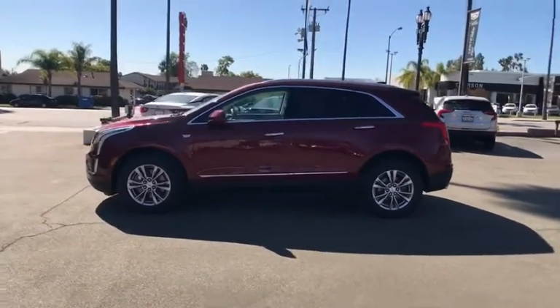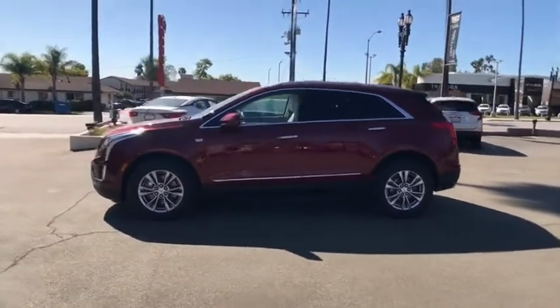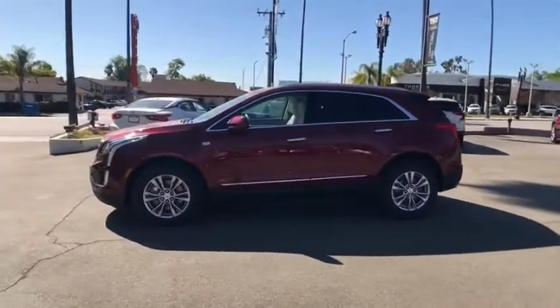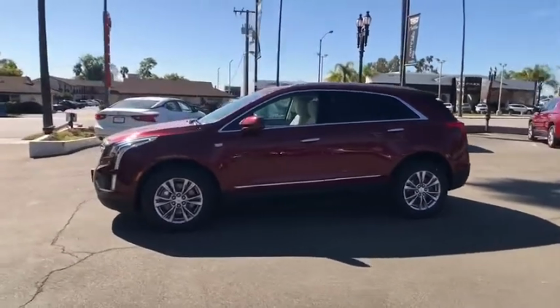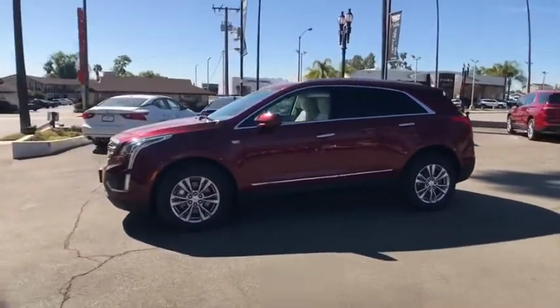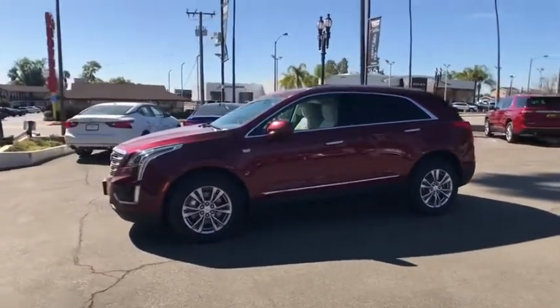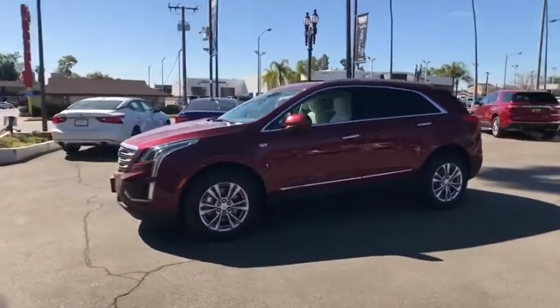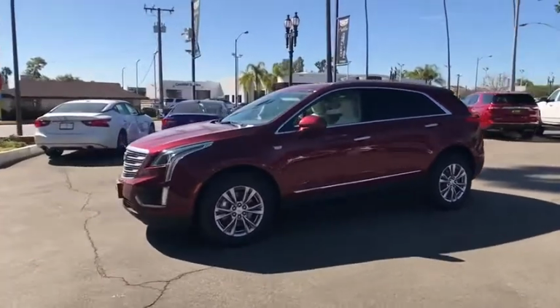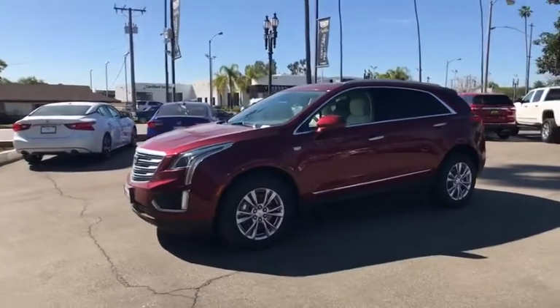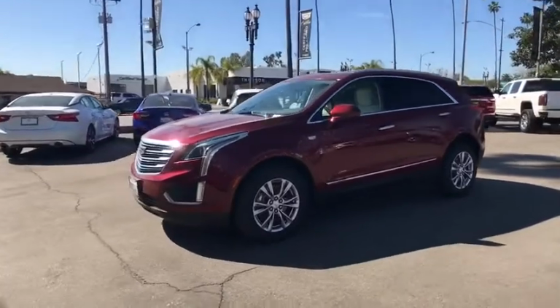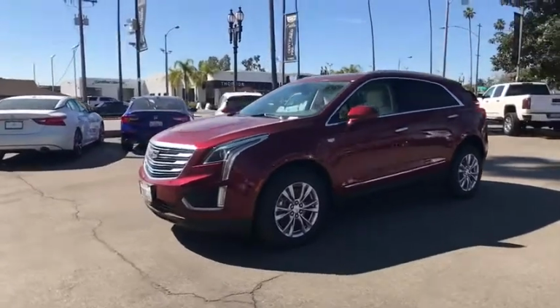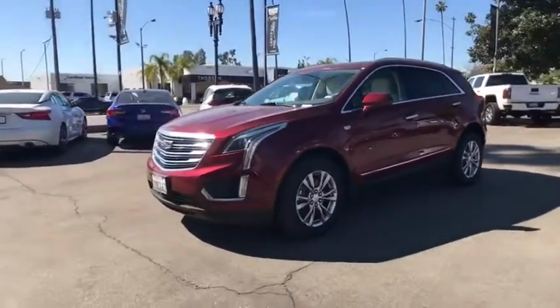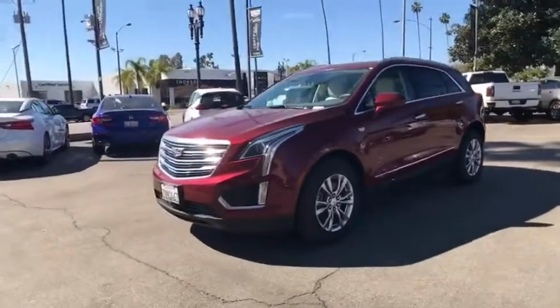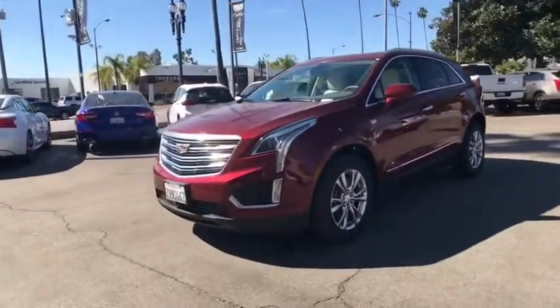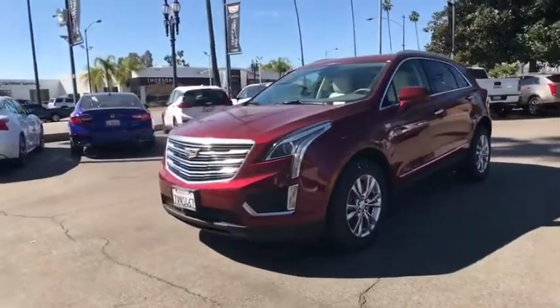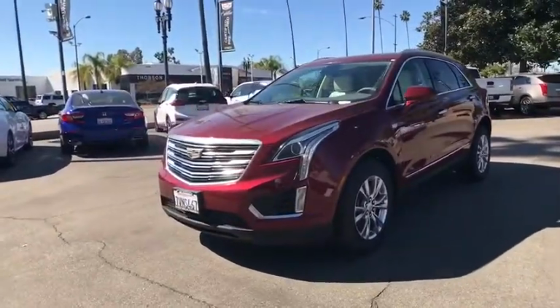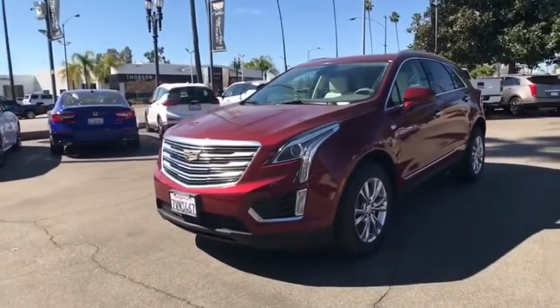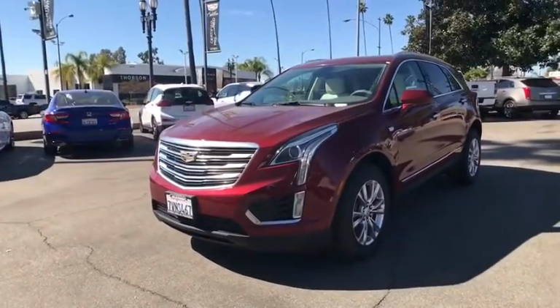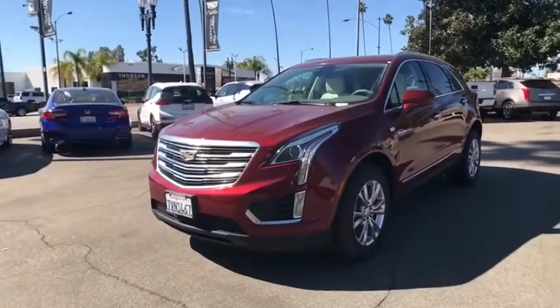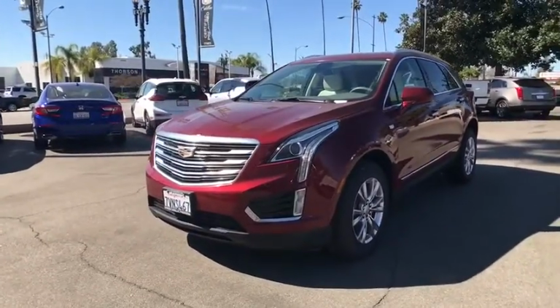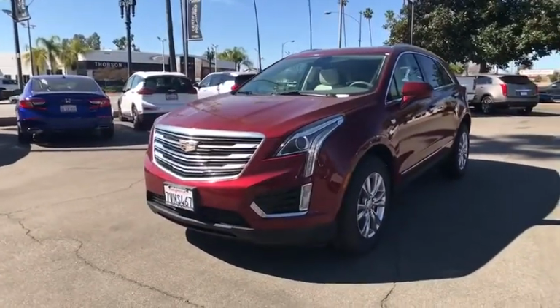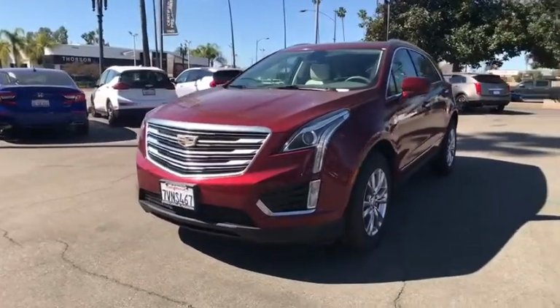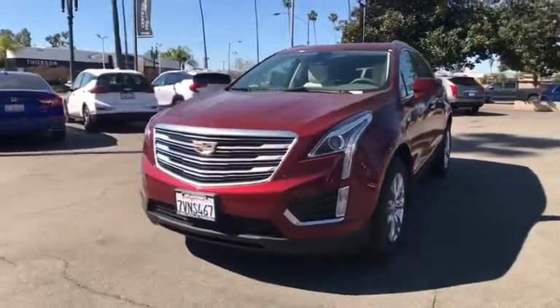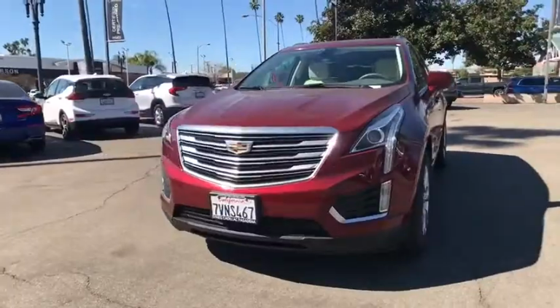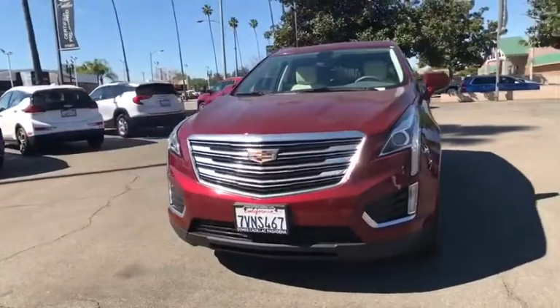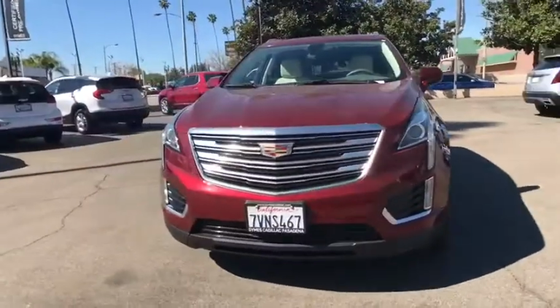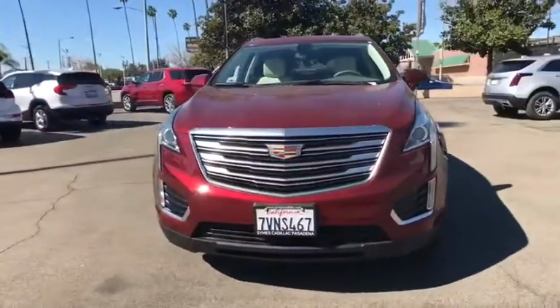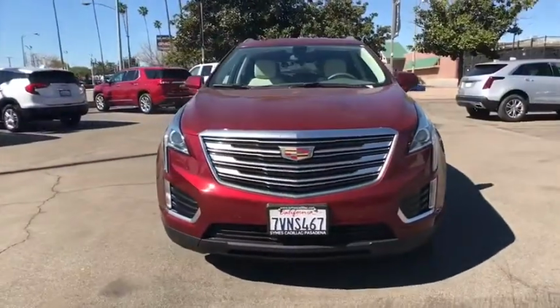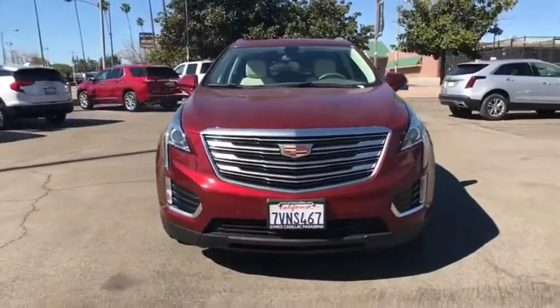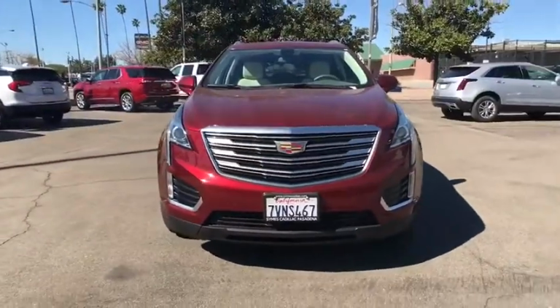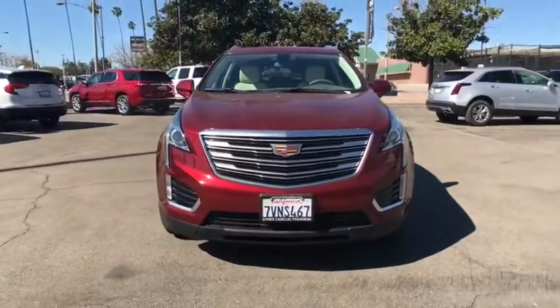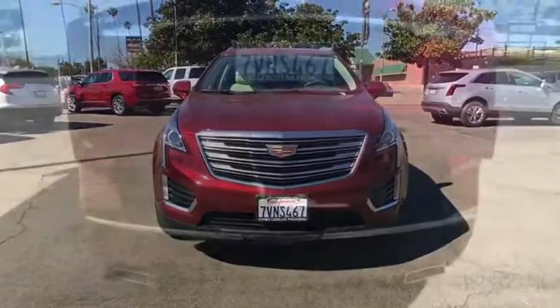Leather-wrapped steering wheel, adjustable steering wheel, power steering, auto-dimming rearview mirror, keyless start, aluminum wheels, floor mats, four-wheel disc brakes, cruise control.